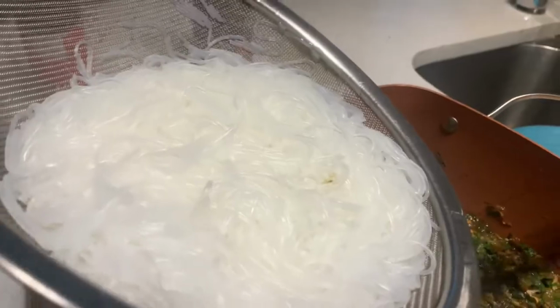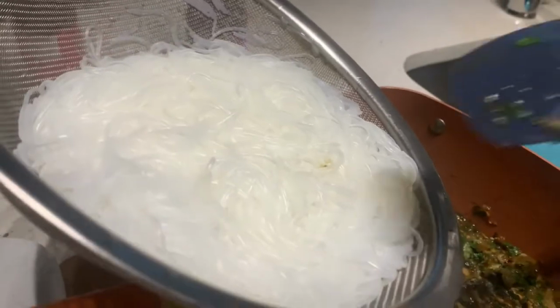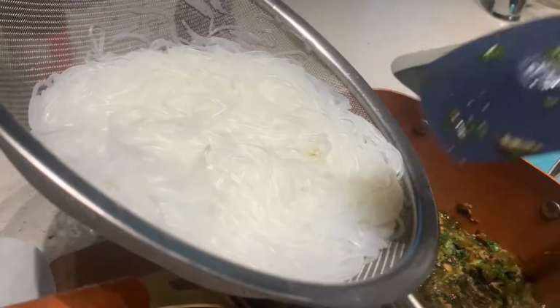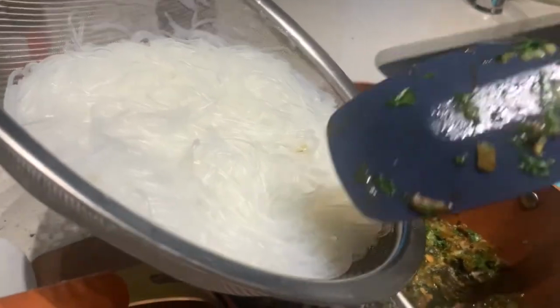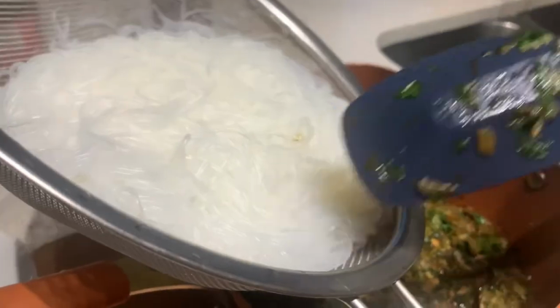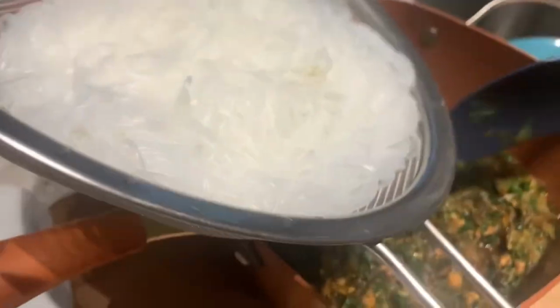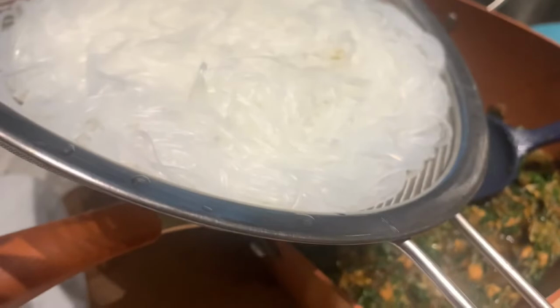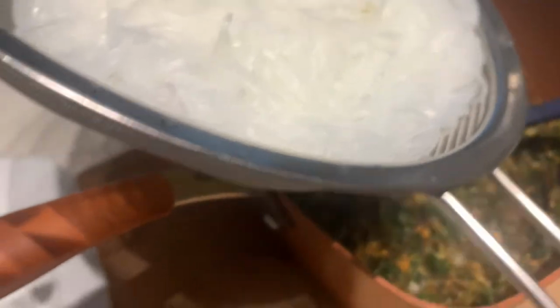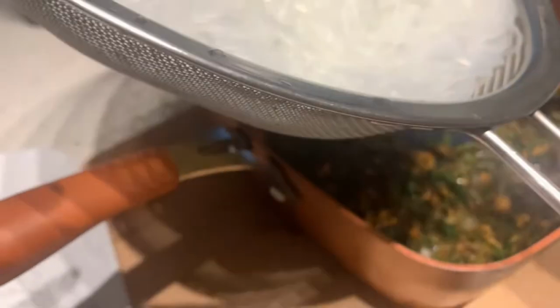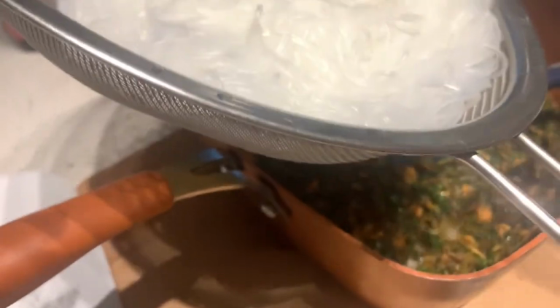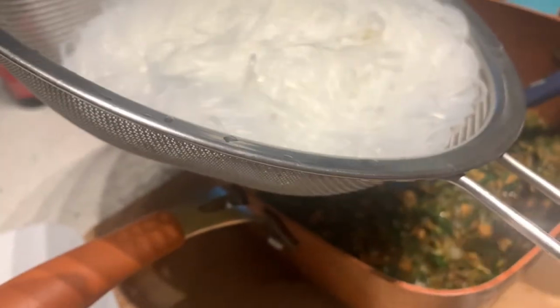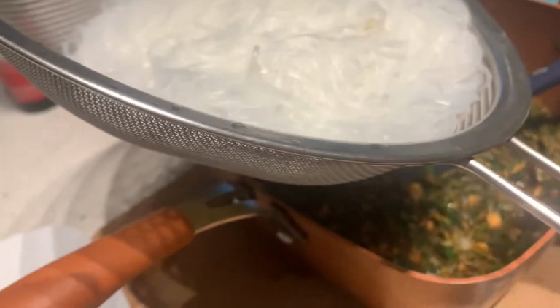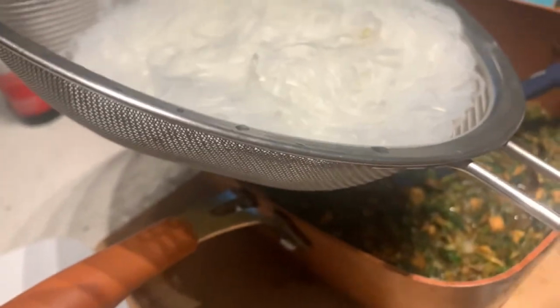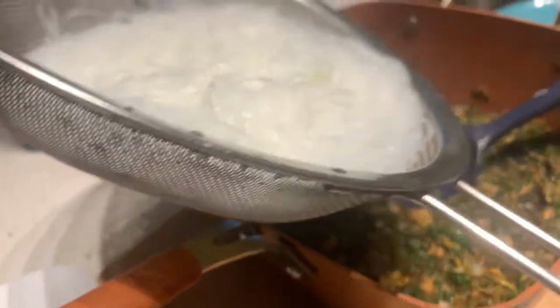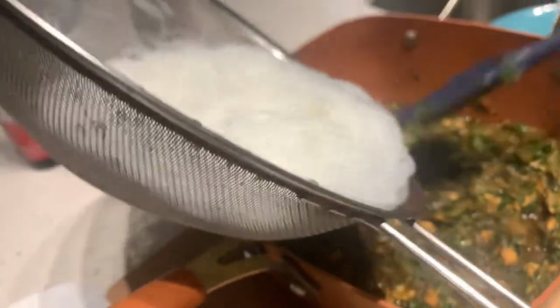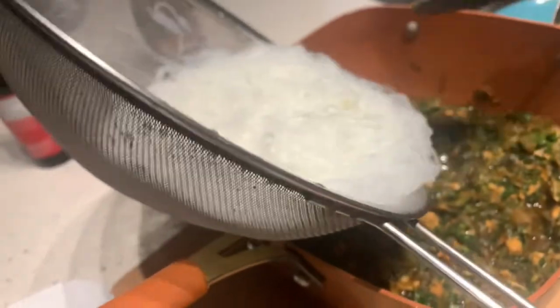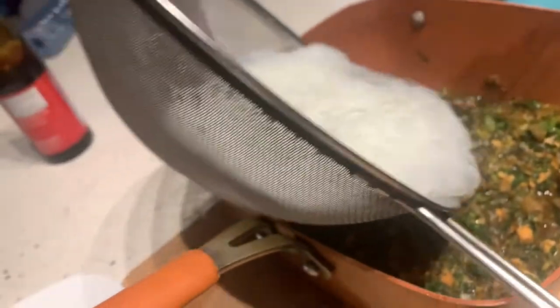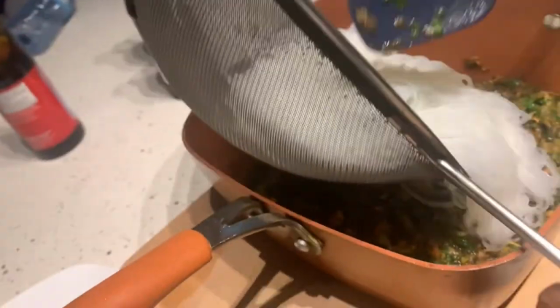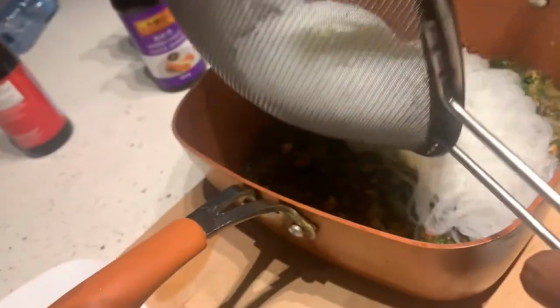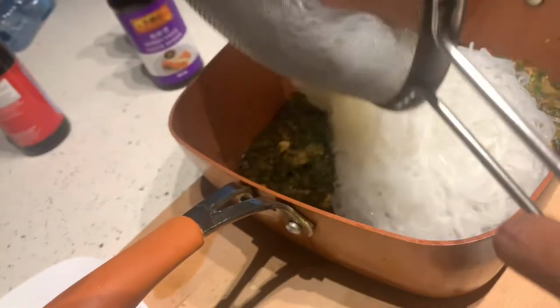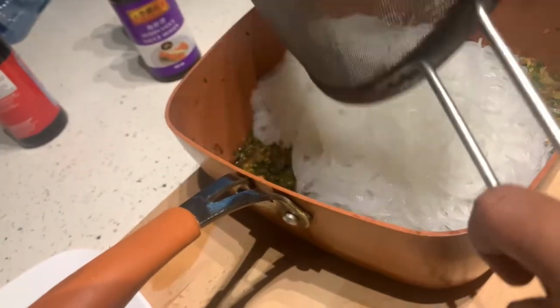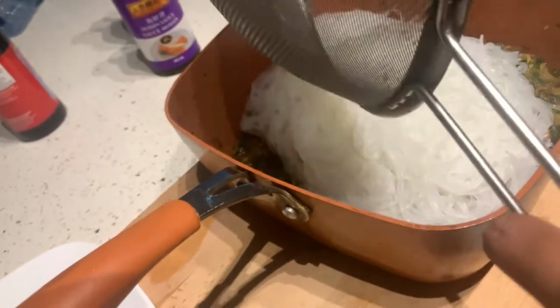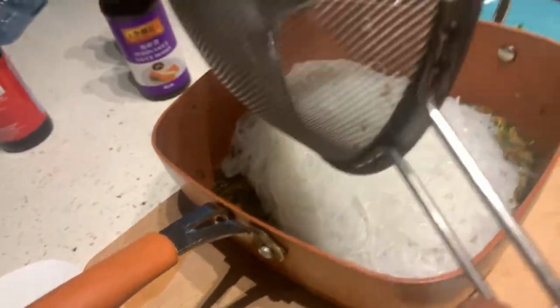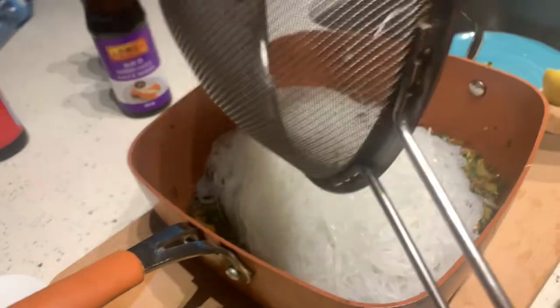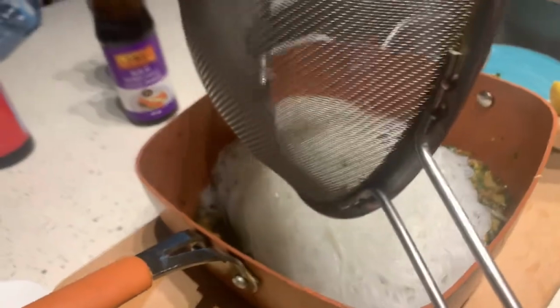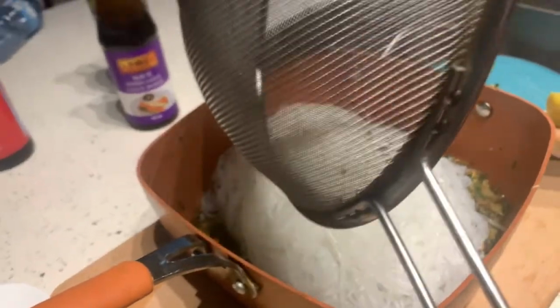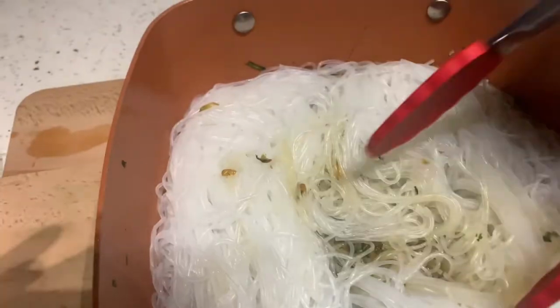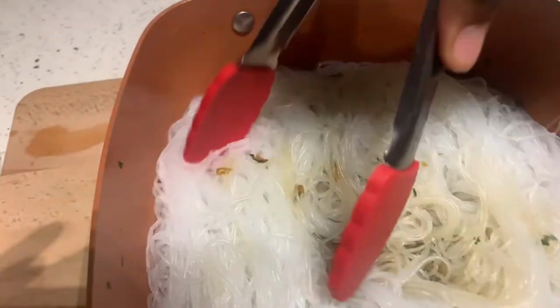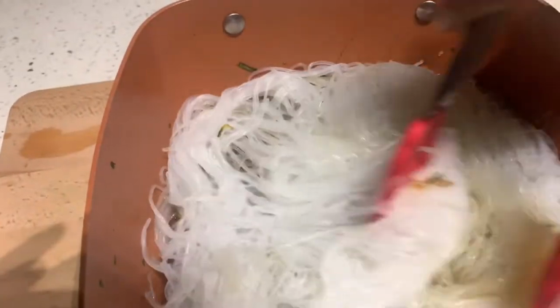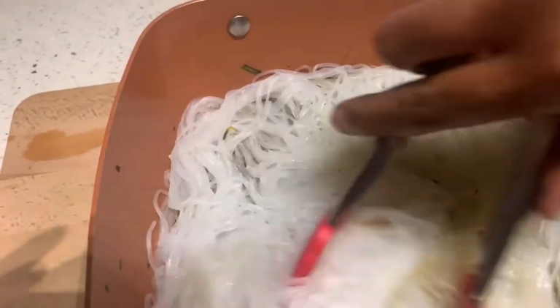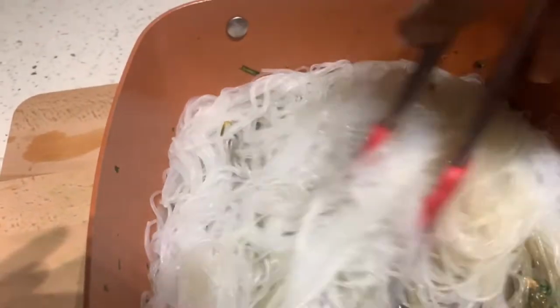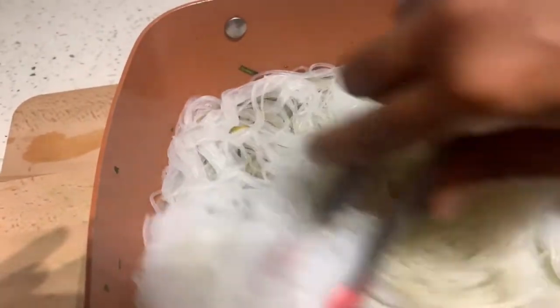Add in your rice noodle. This has been soaking in hot water for about two minutes. Now go ahead and mix in.